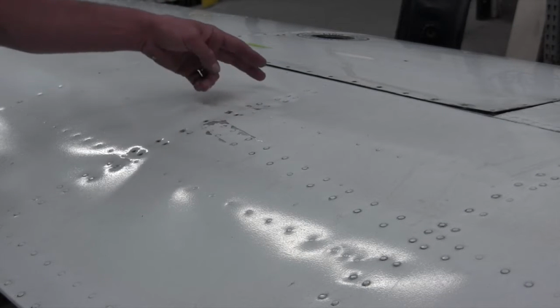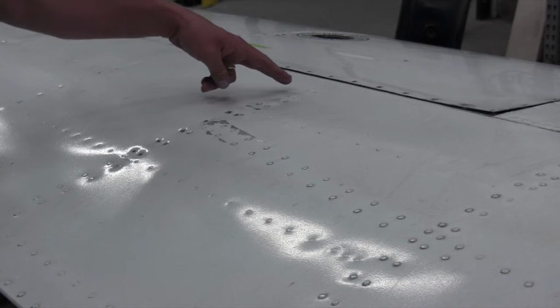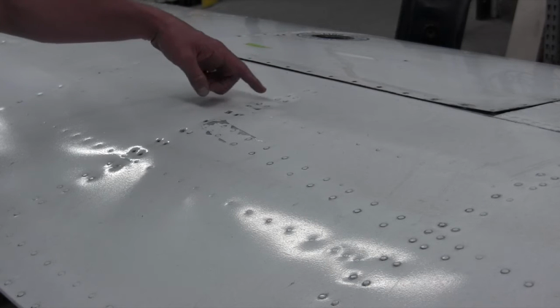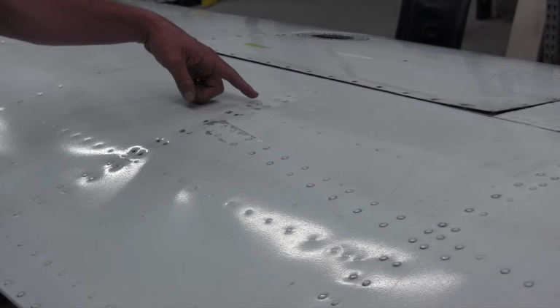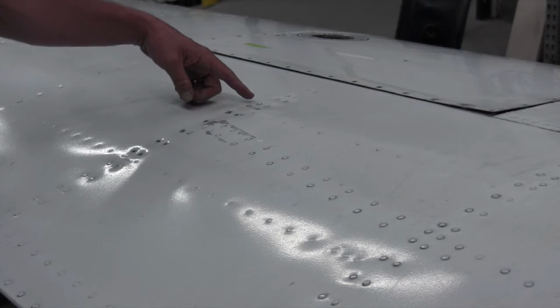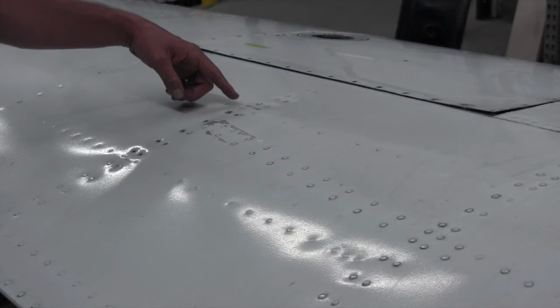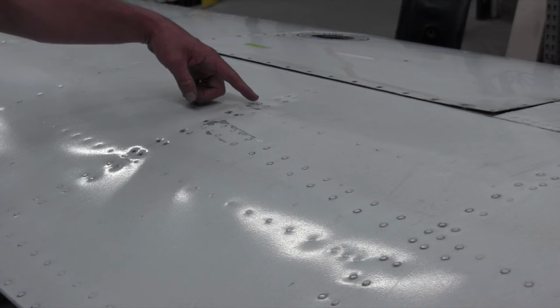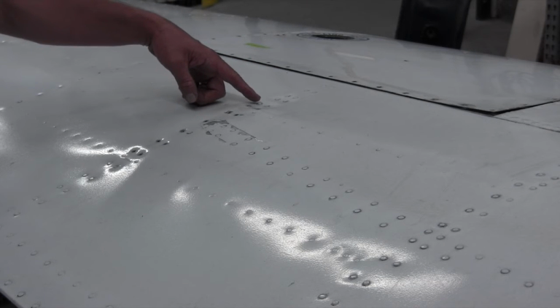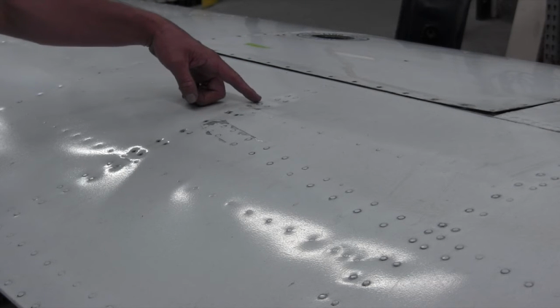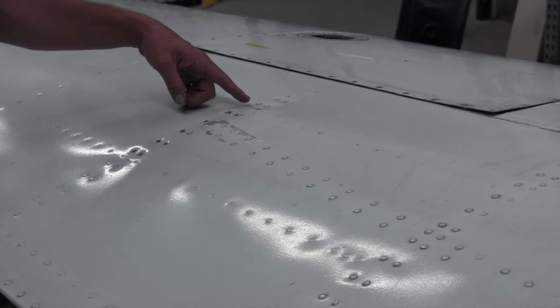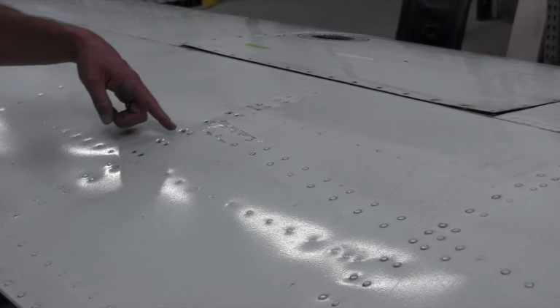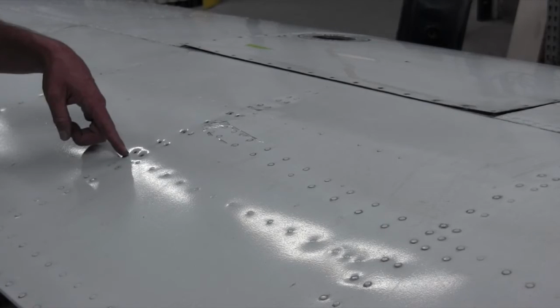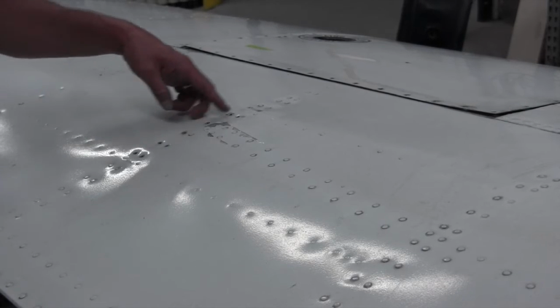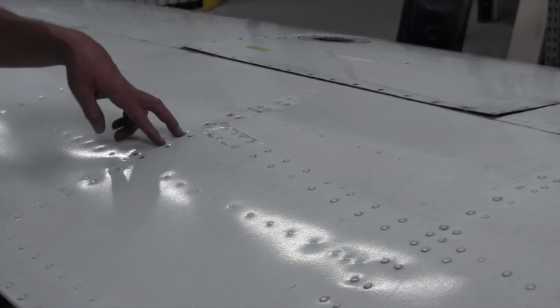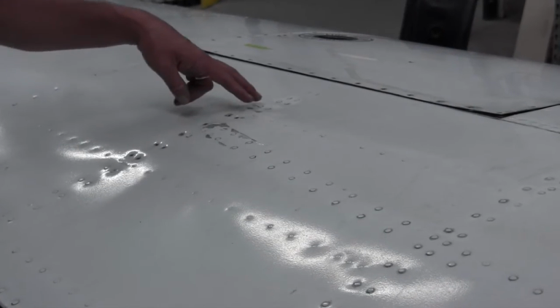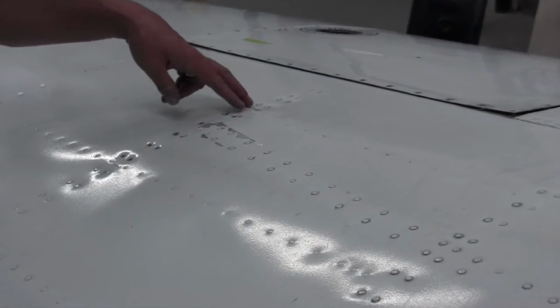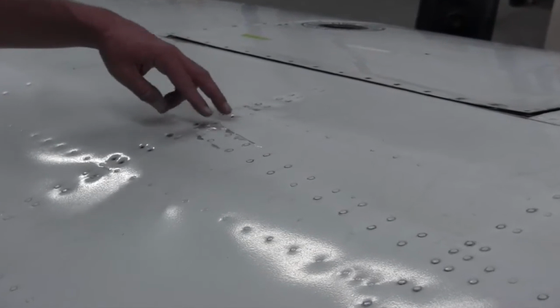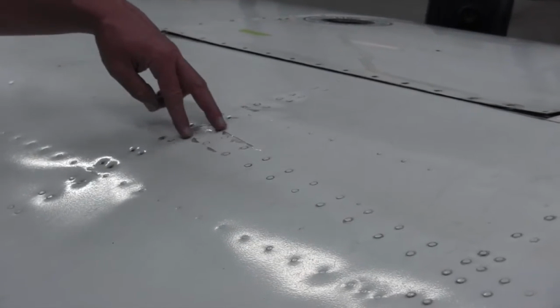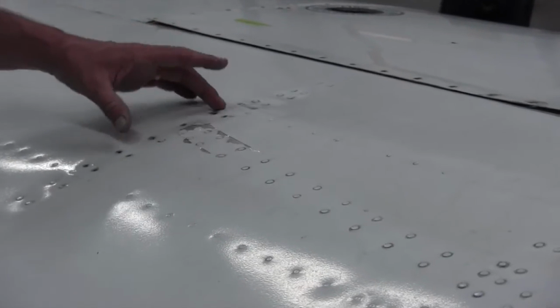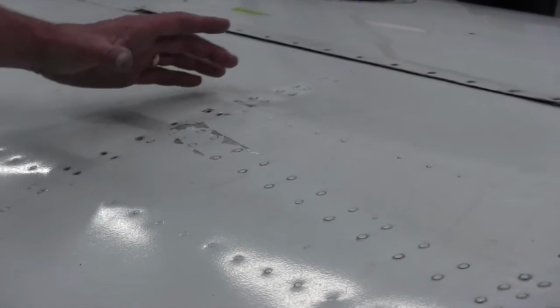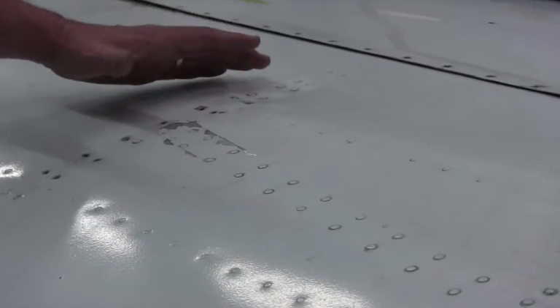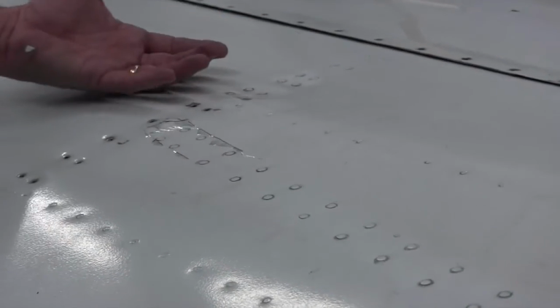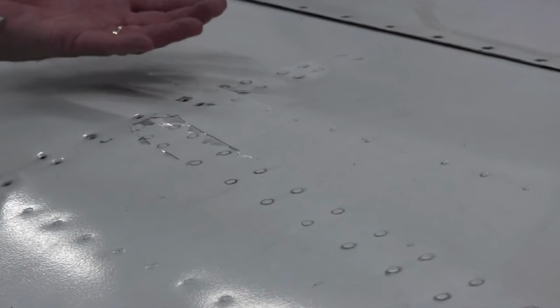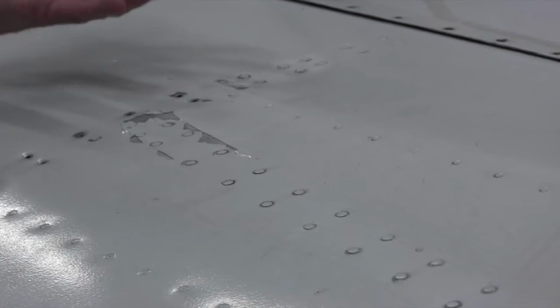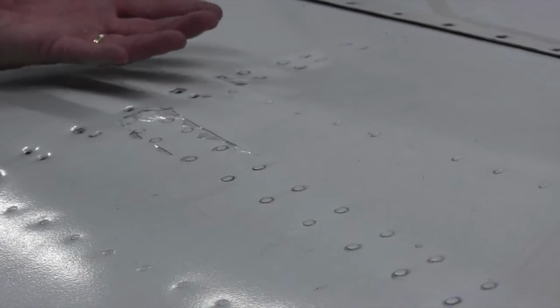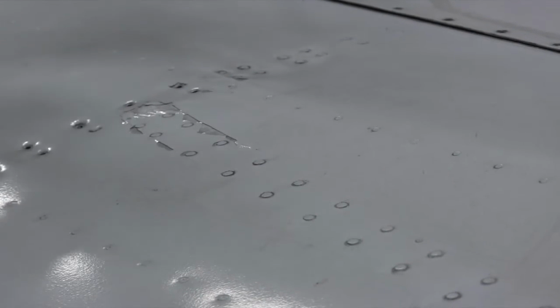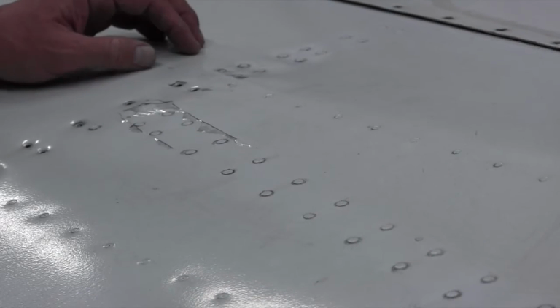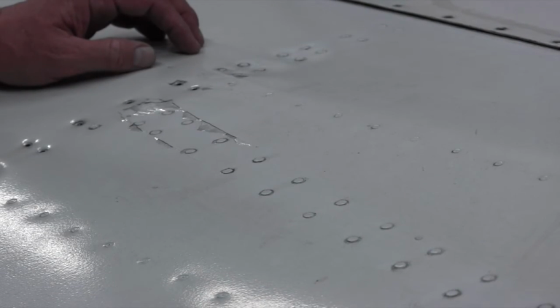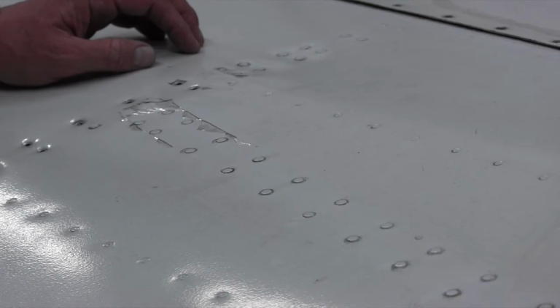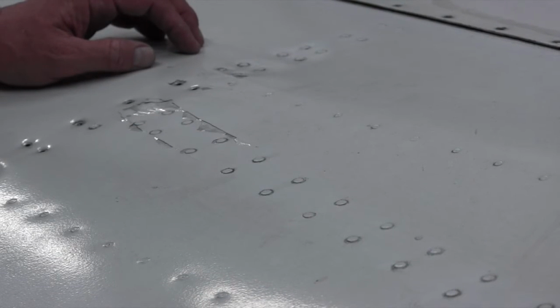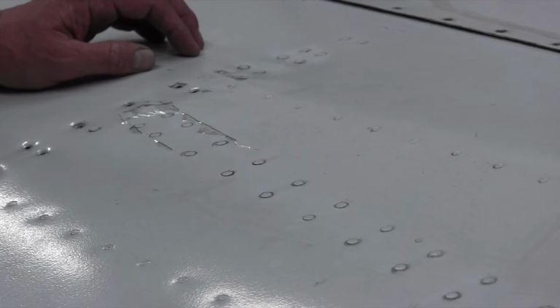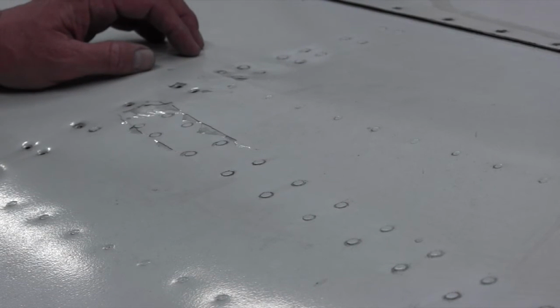You can see on this particular wing these rivets are popped and deformed, the skin is starting to push up — this is where the landing gear is actually starting to break loose and protrude through the upper portion of the wing.